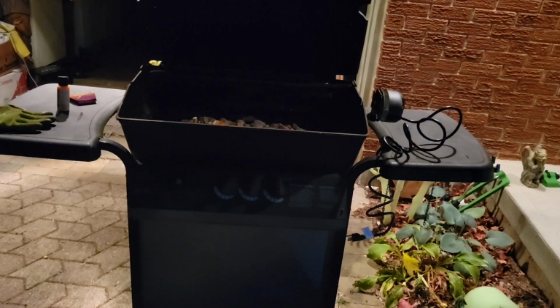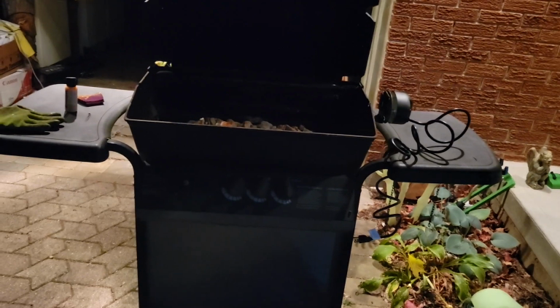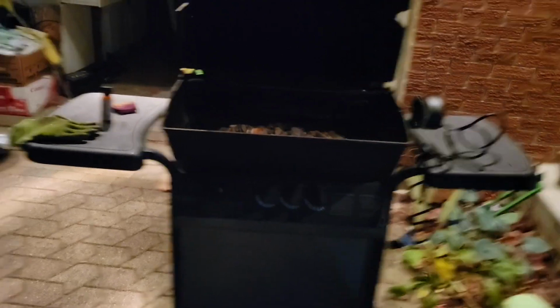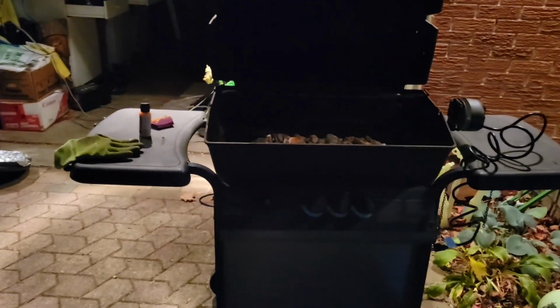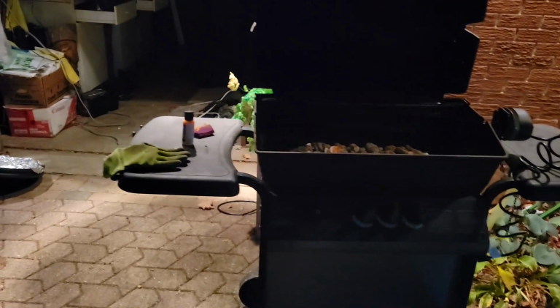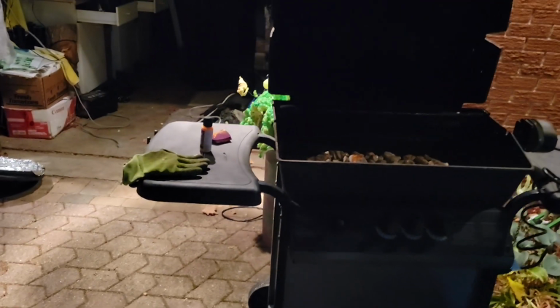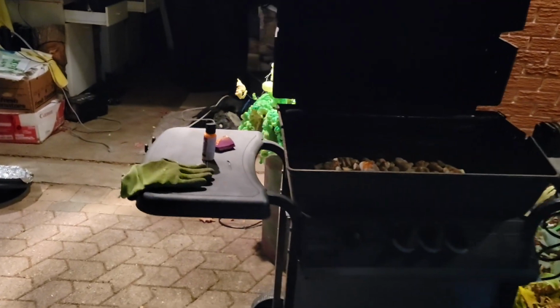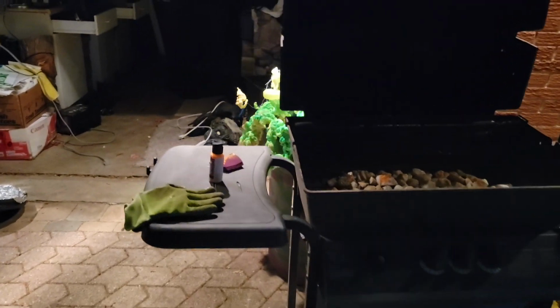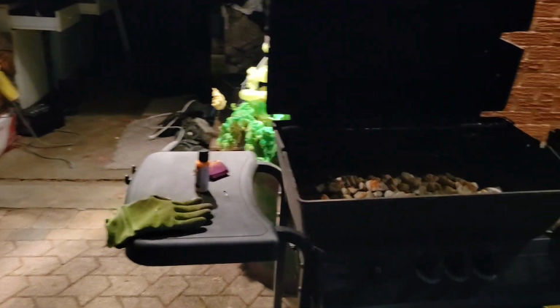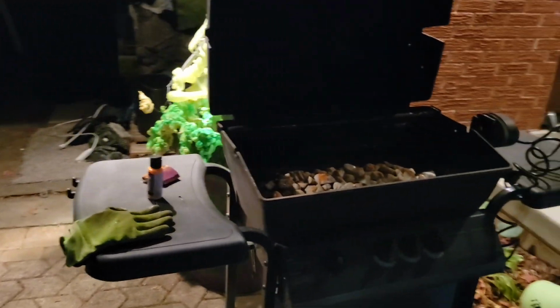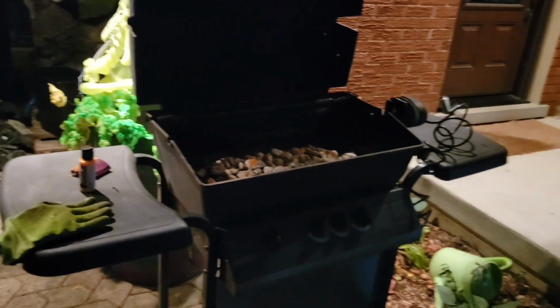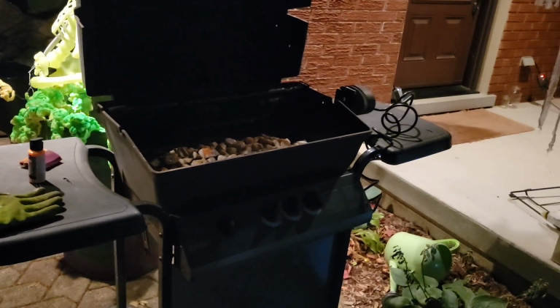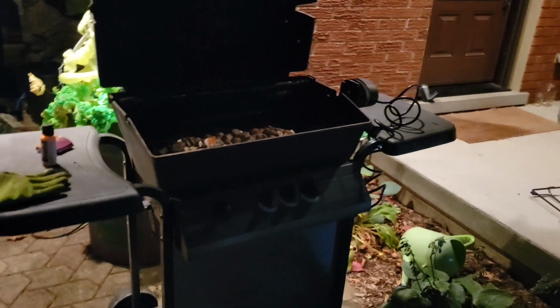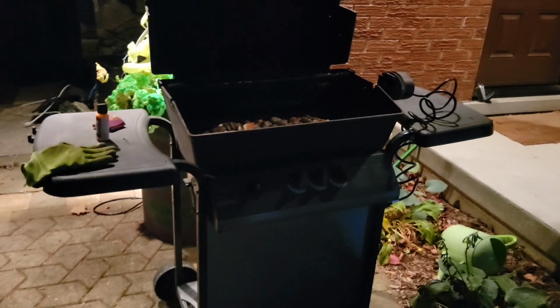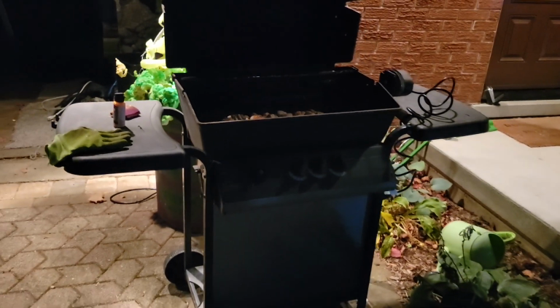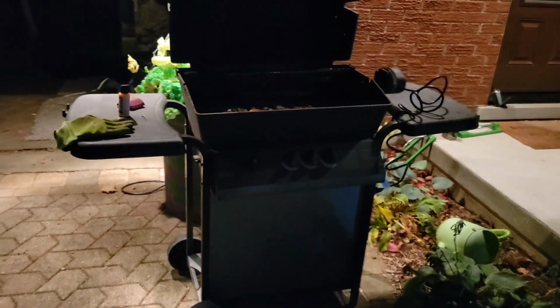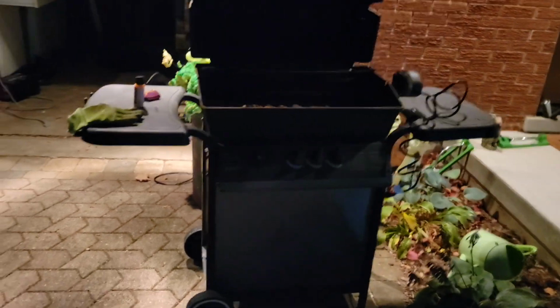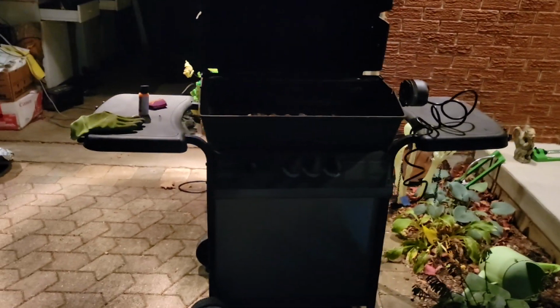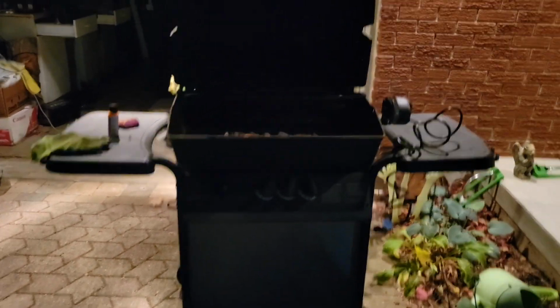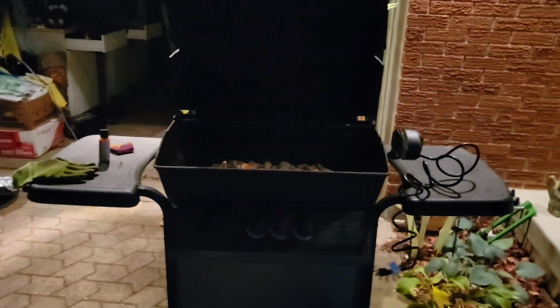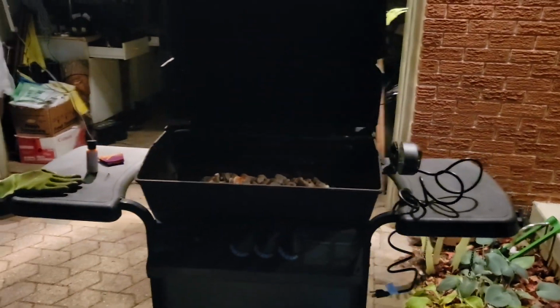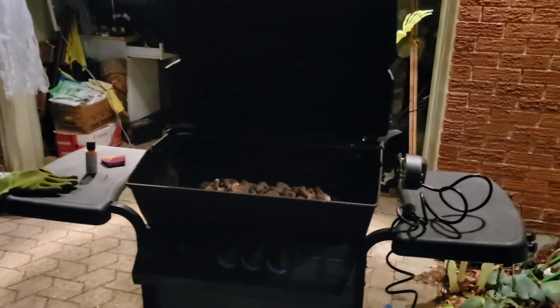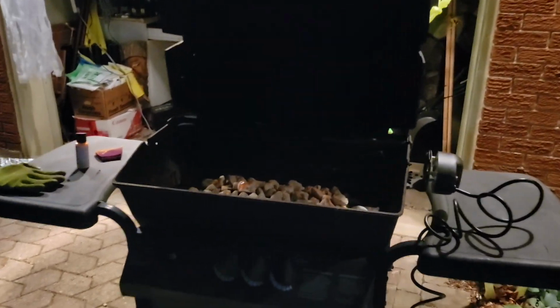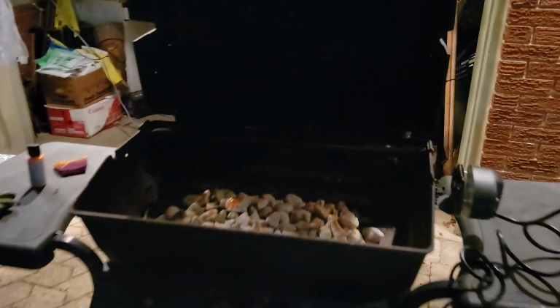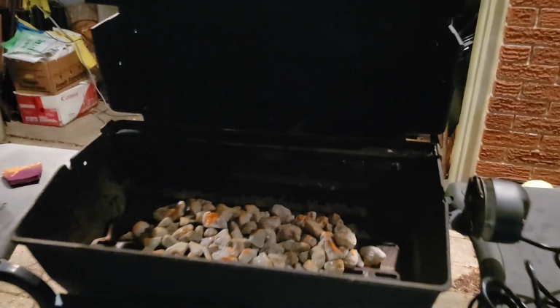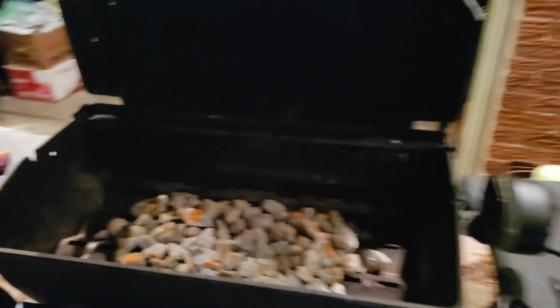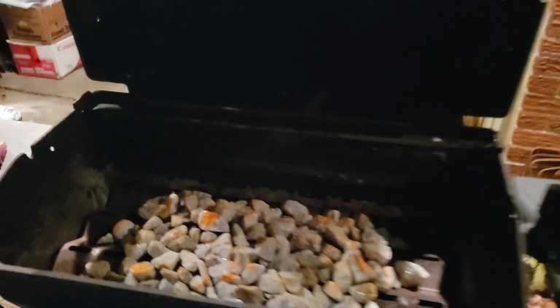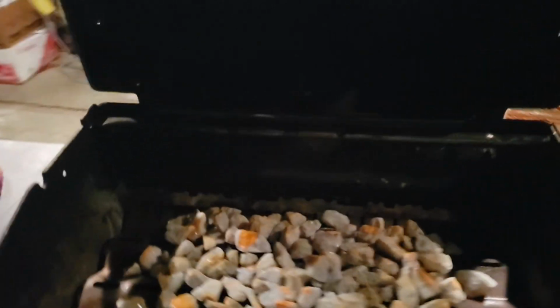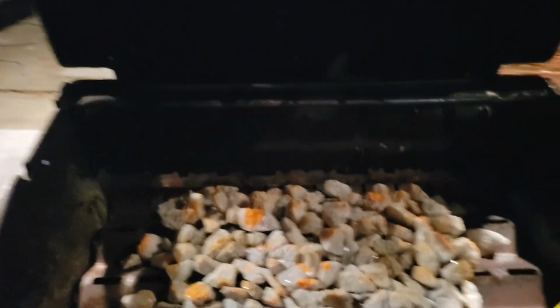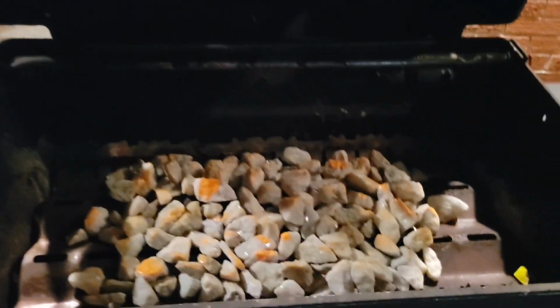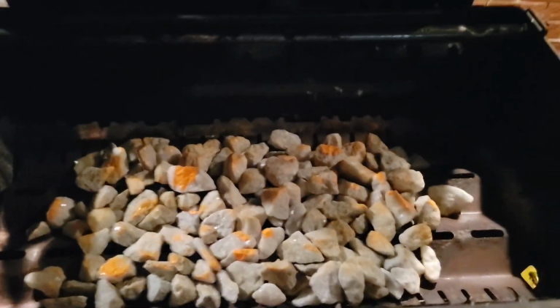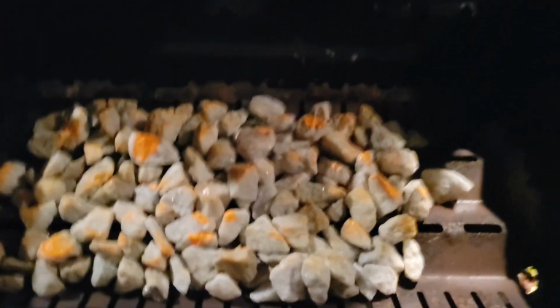Hey everybody, welcome back to Mike Fixes Things. This Halloween we're going to make barbecued rat. All you need first is to find an old barbecue, take out the grill, and add some stones.